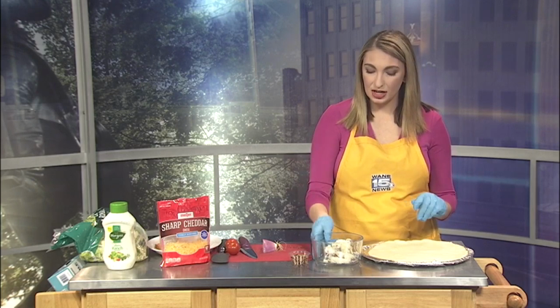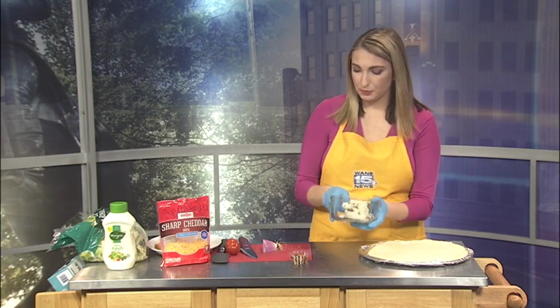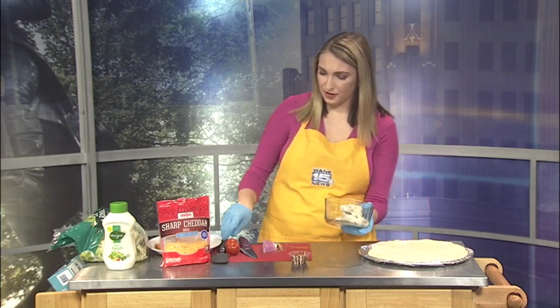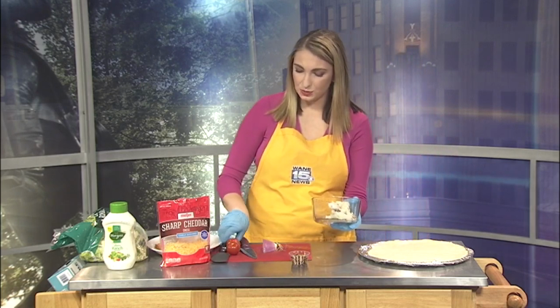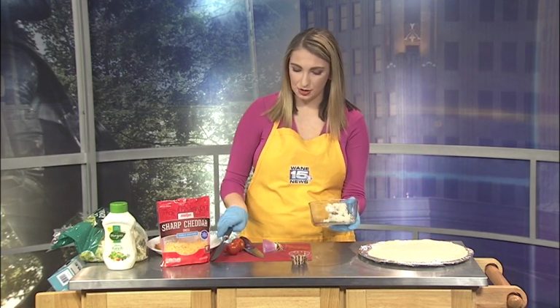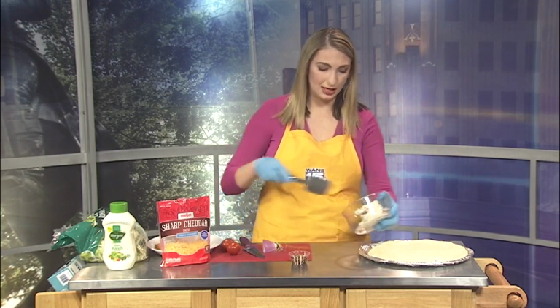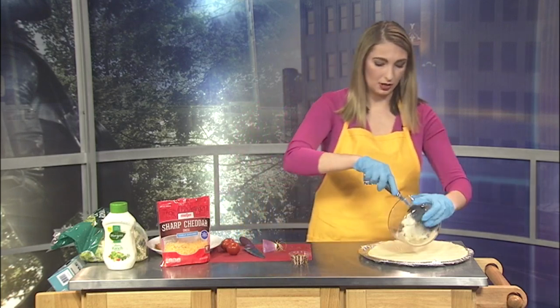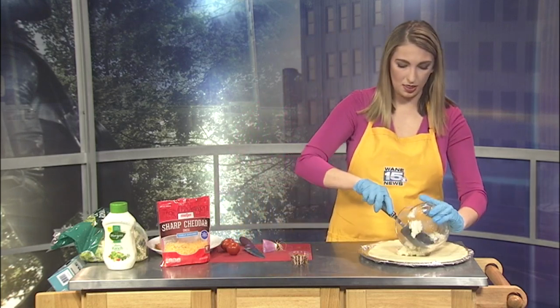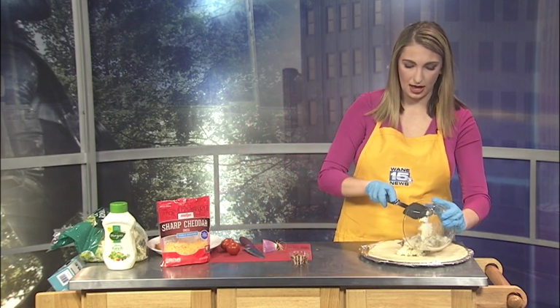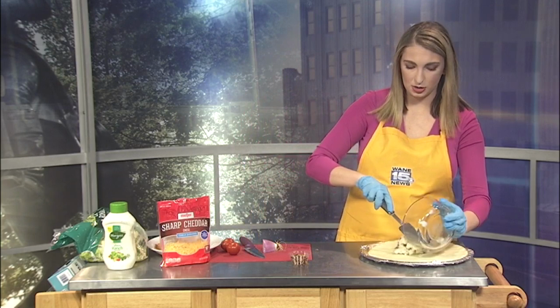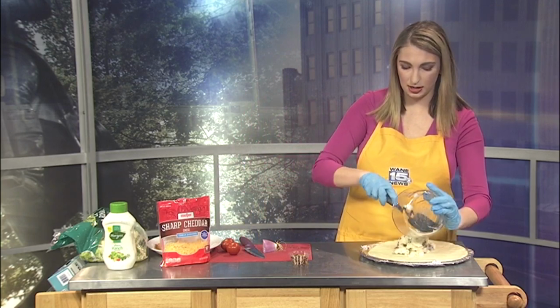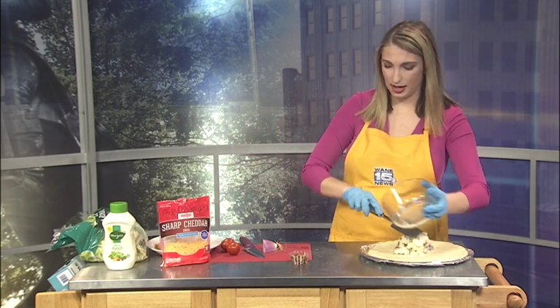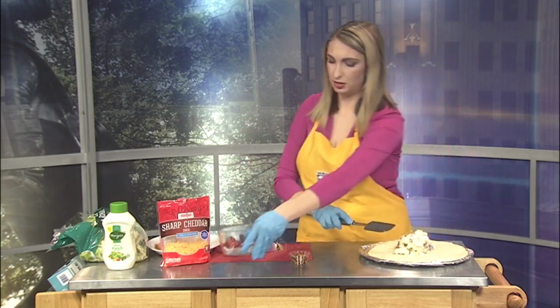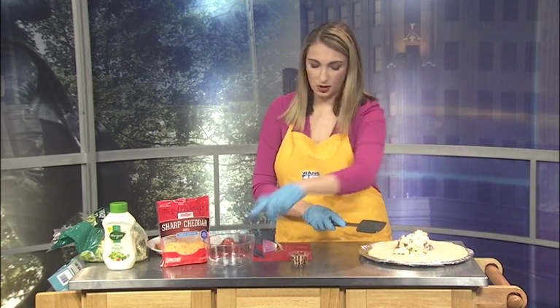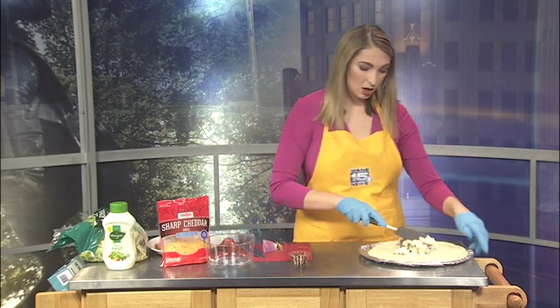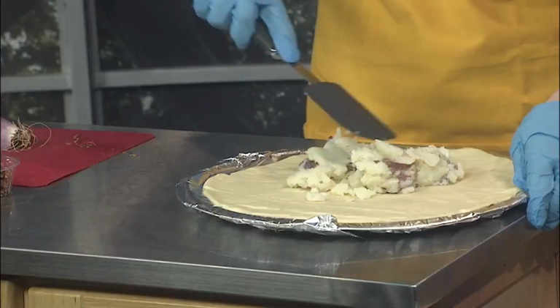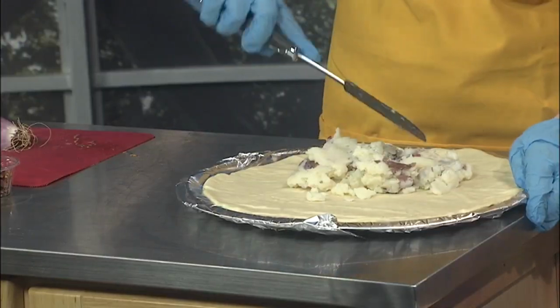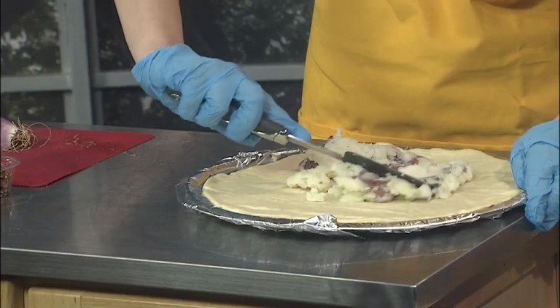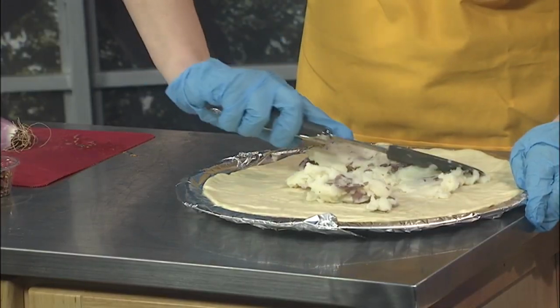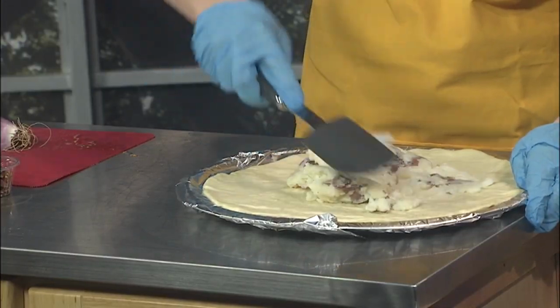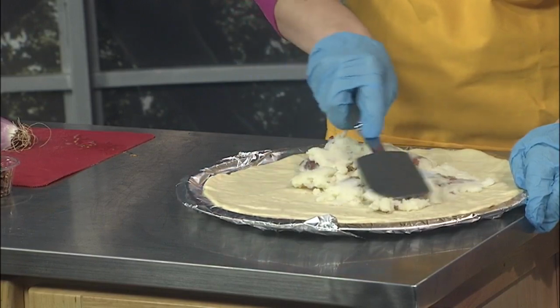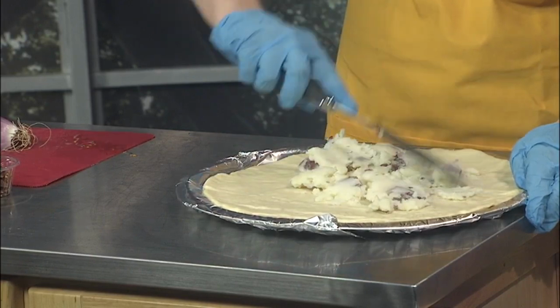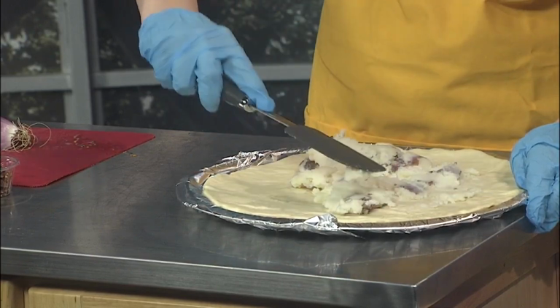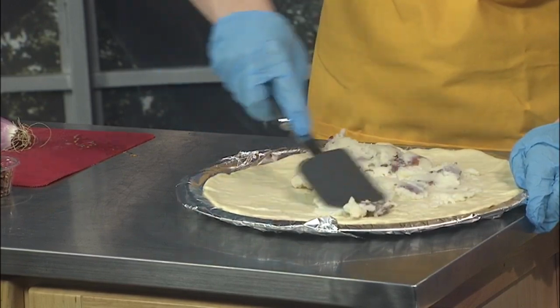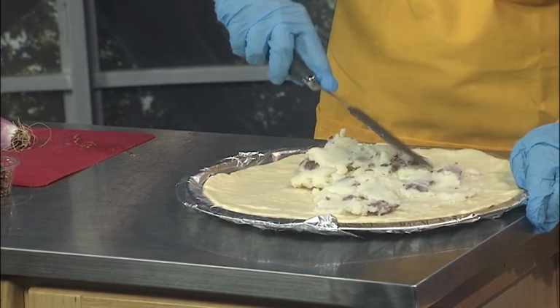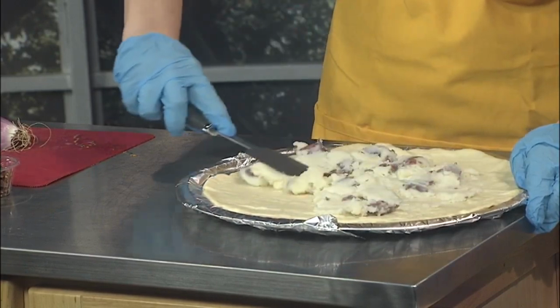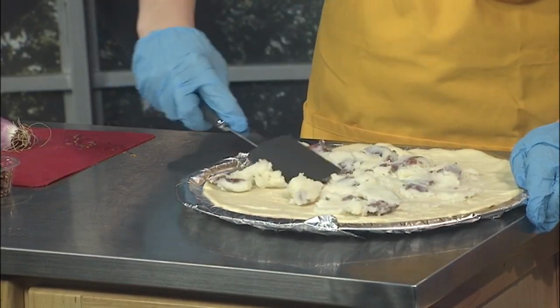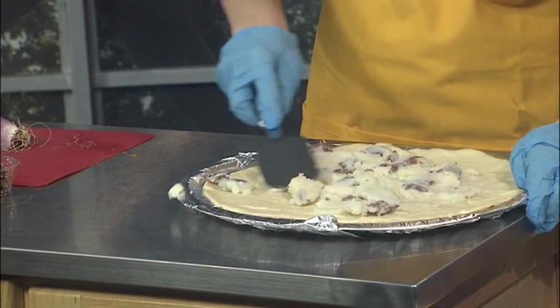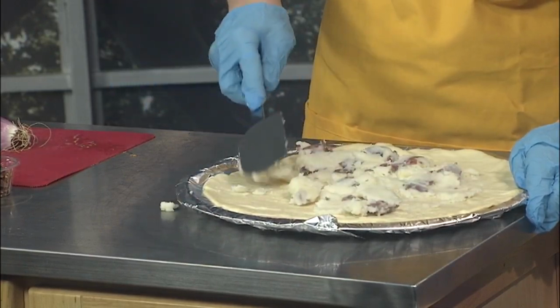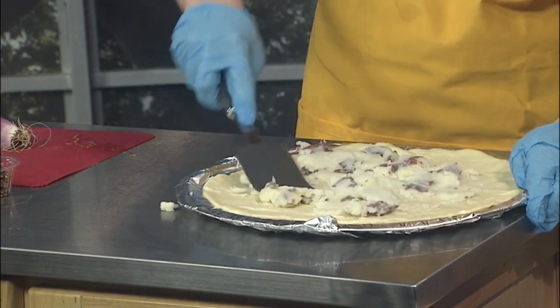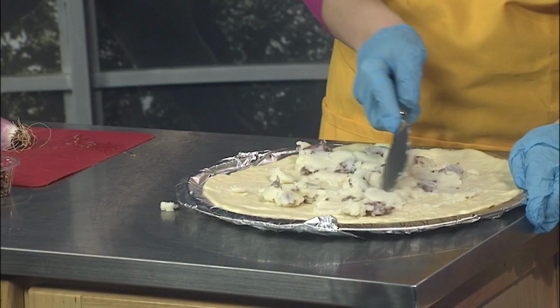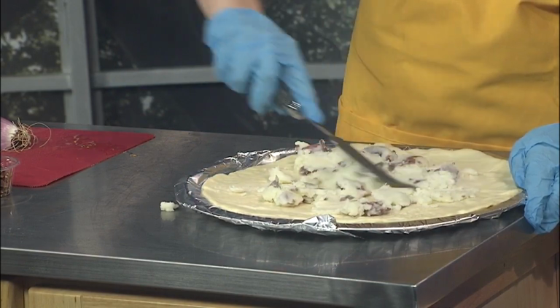I've got about a cup of mashed potatoes right here, so we're going to go ahead and throw that on there and spread it all out. Now I made these homemade — some red skin mashed potatoes. You can obviously buy store-bought mashed potatoes or you can make it with any sort of potato you're comfortable with.